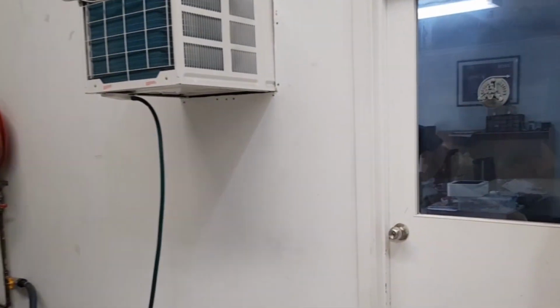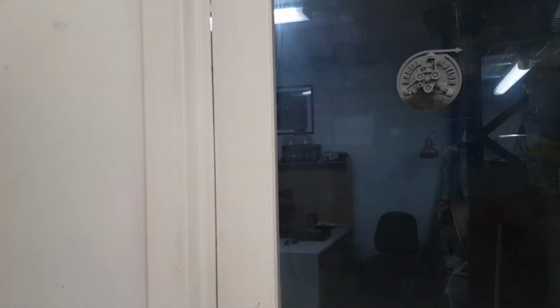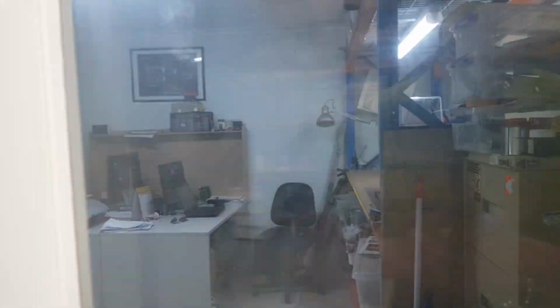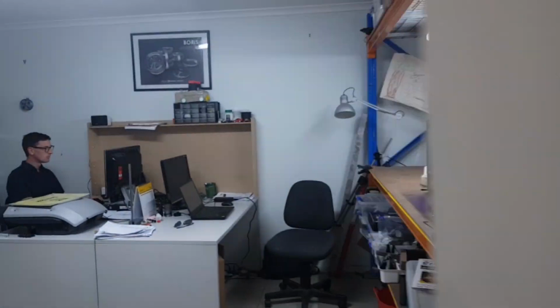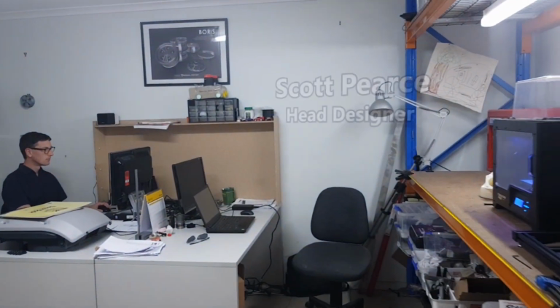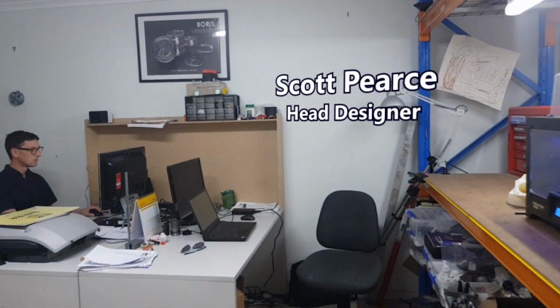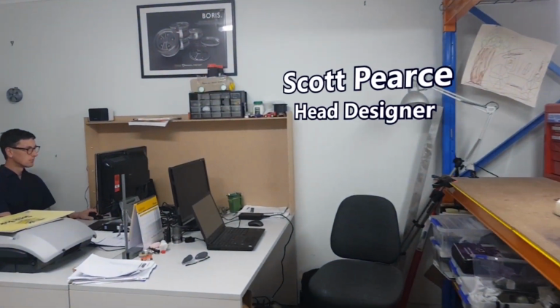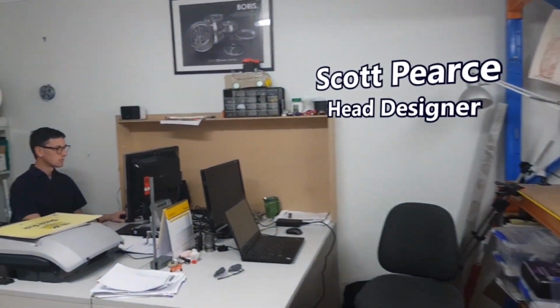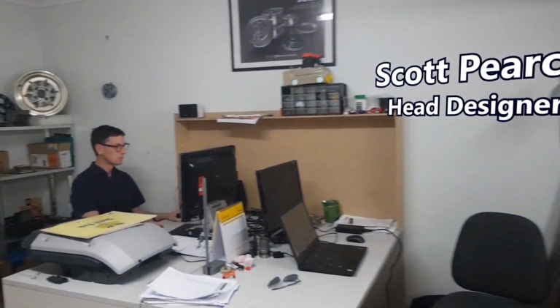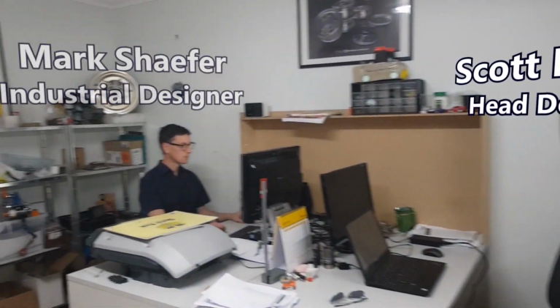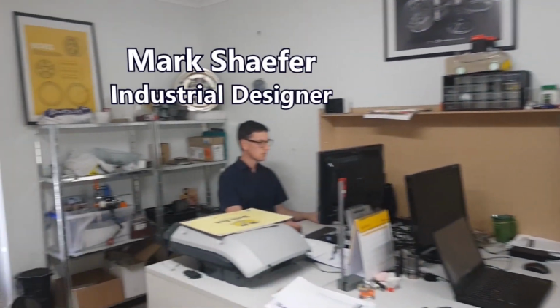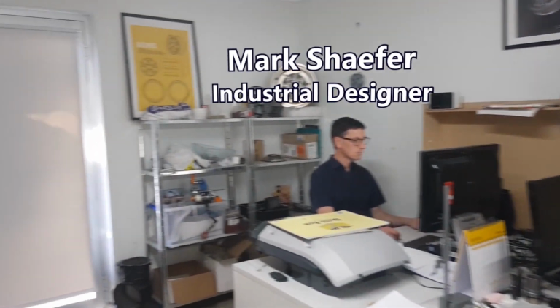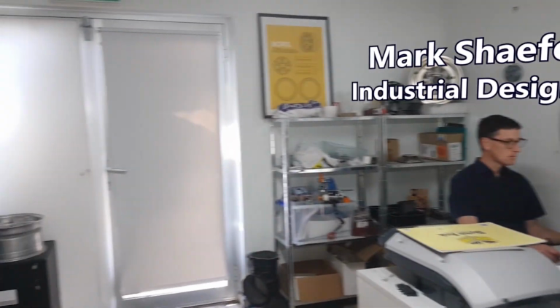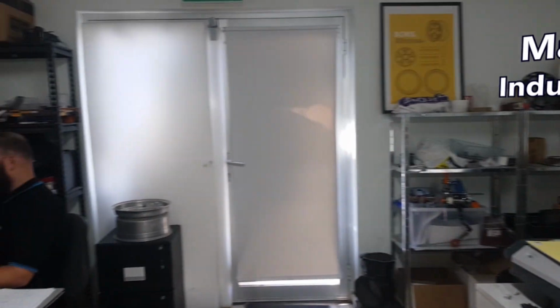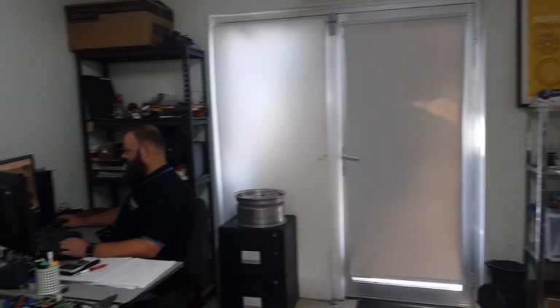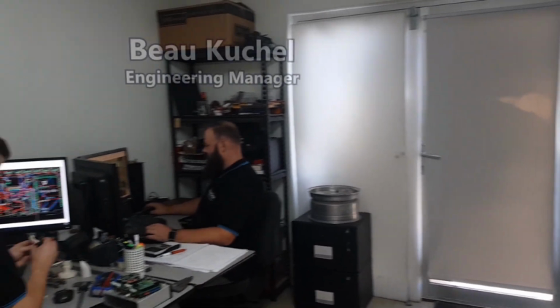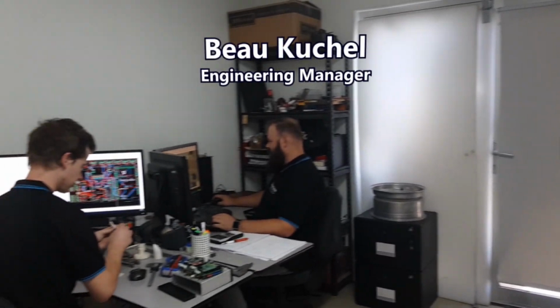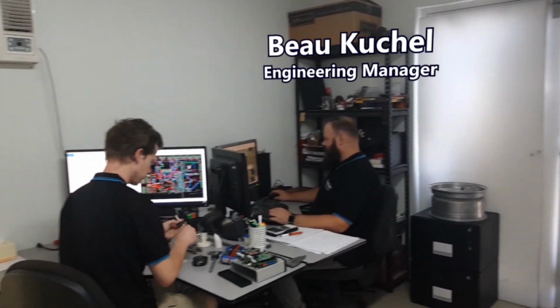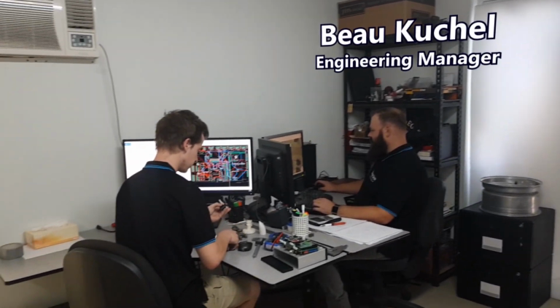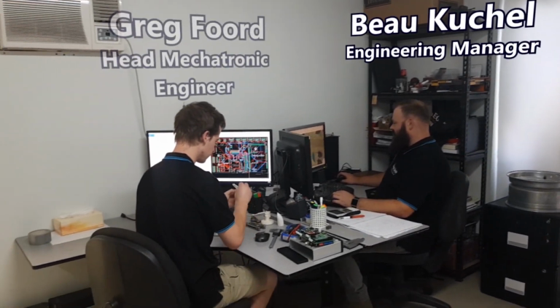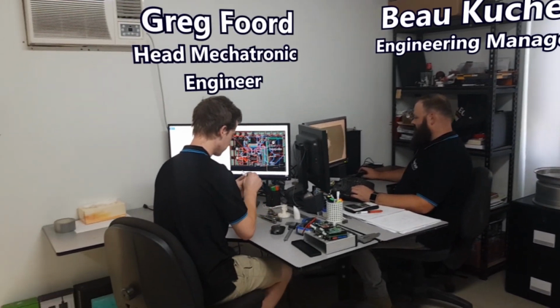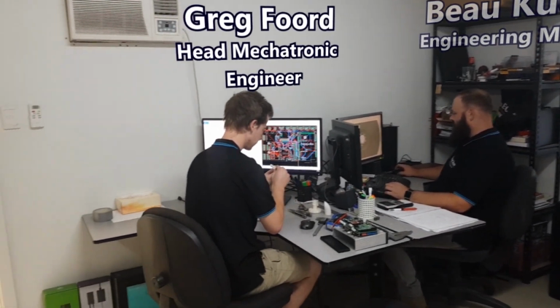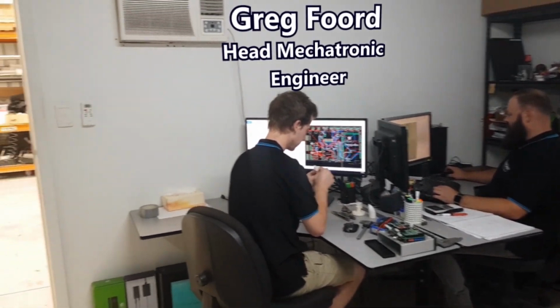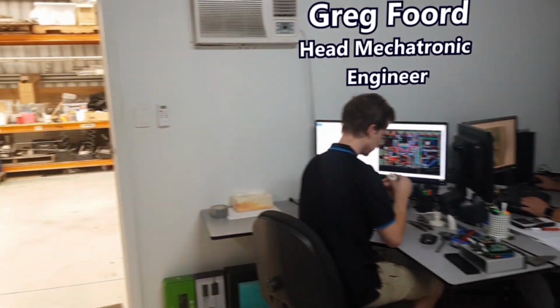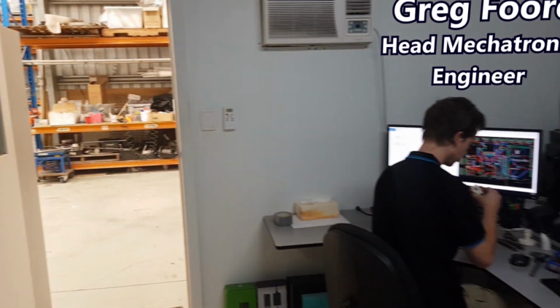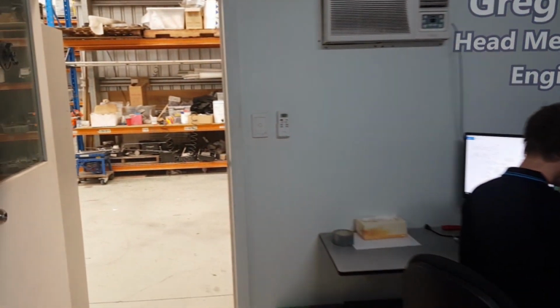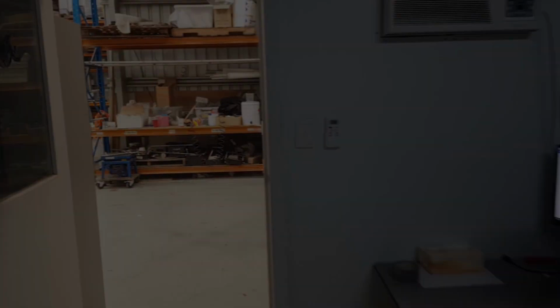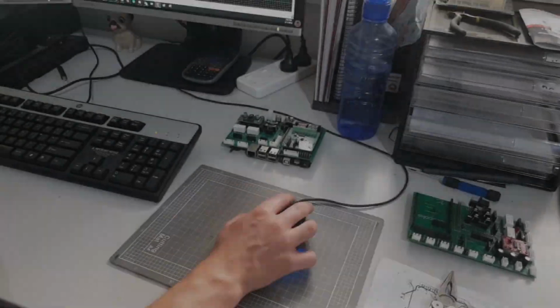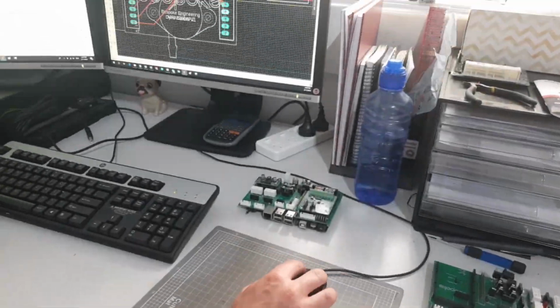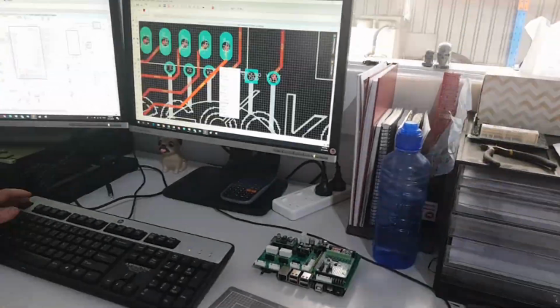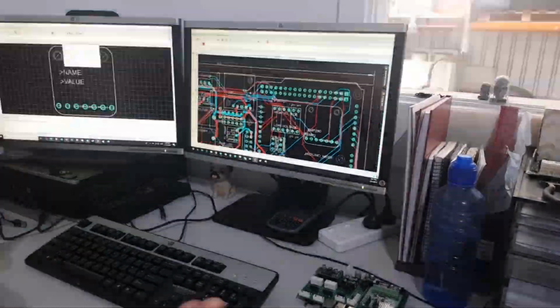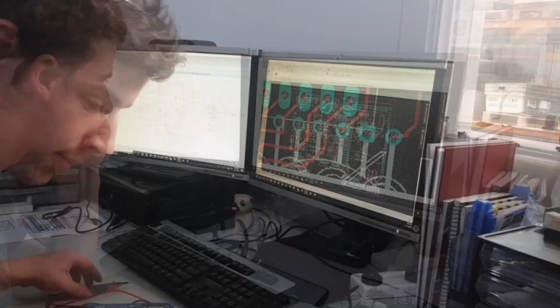In here is the Brains Trust. This is where Scott Pierce, our head designer, normally sits. Mark Schaffer, industrial designer. Bo Kuchel, who is our engineering manager, and Greg Ford, our head mechatronic engineer. Here Greg's working on the electronics for that dyno project you saw earlier.